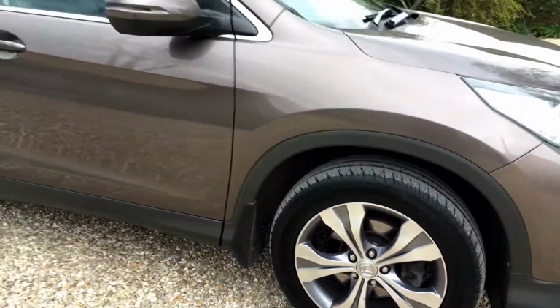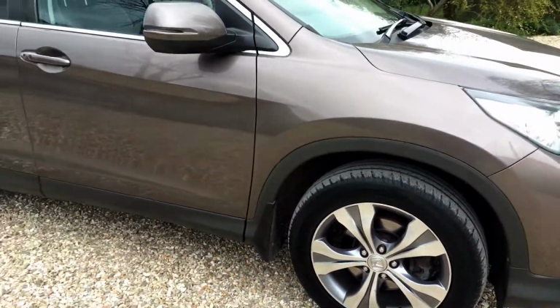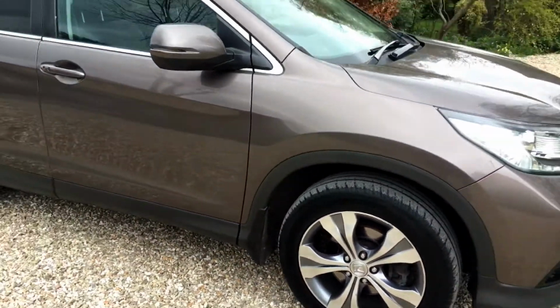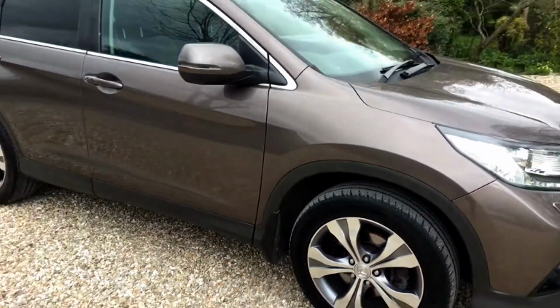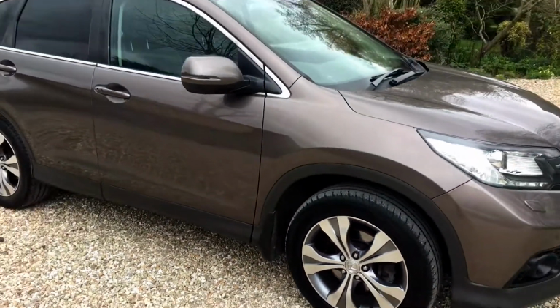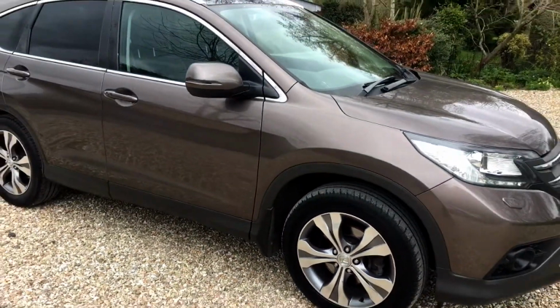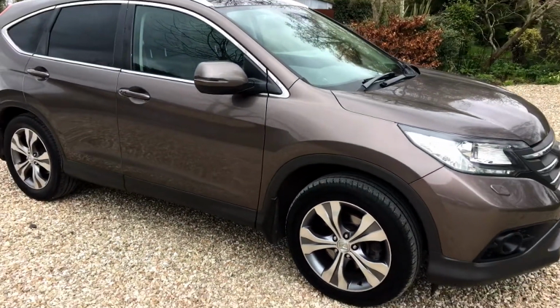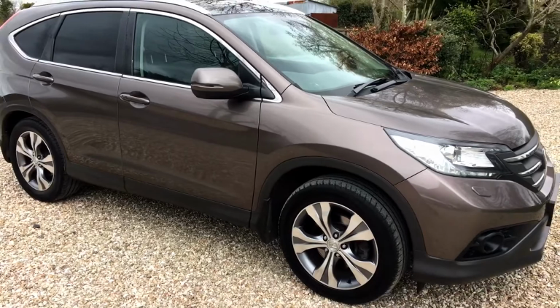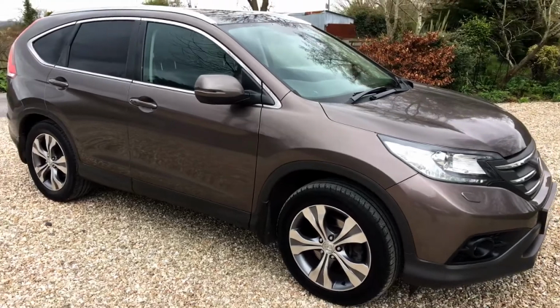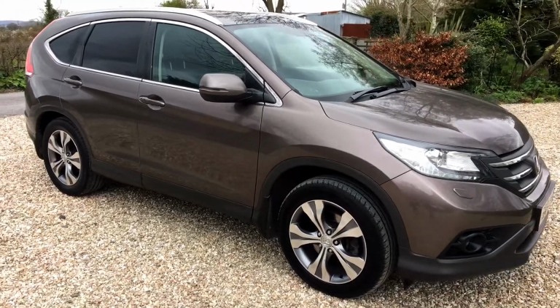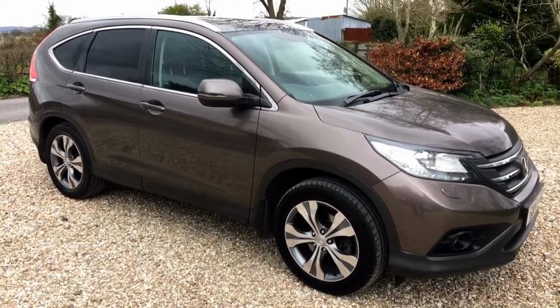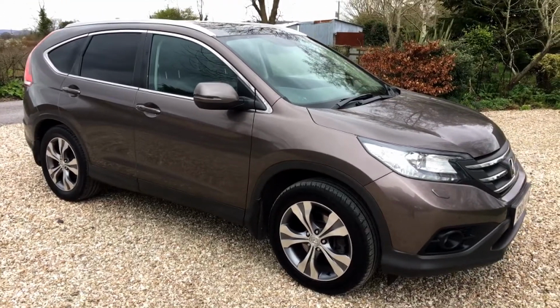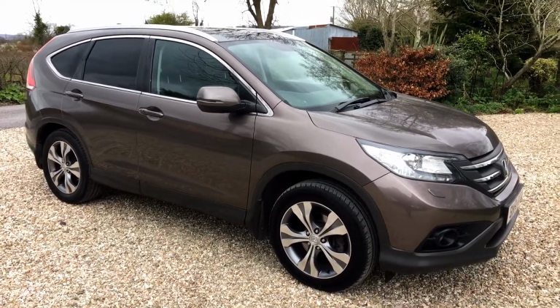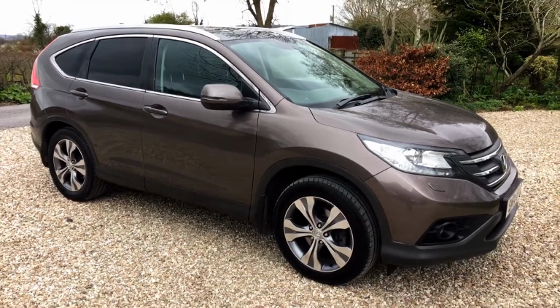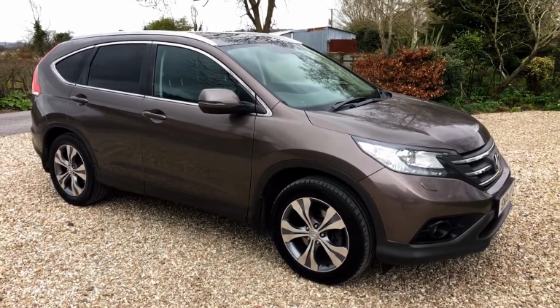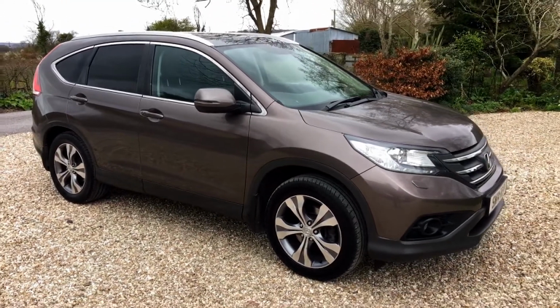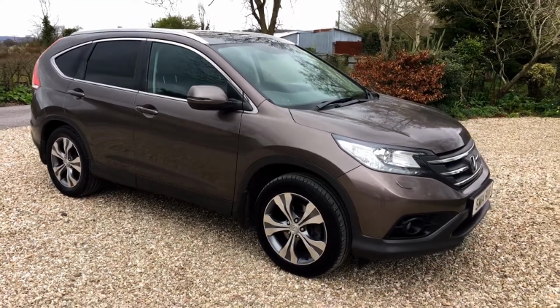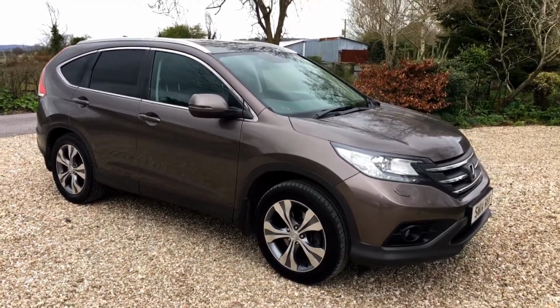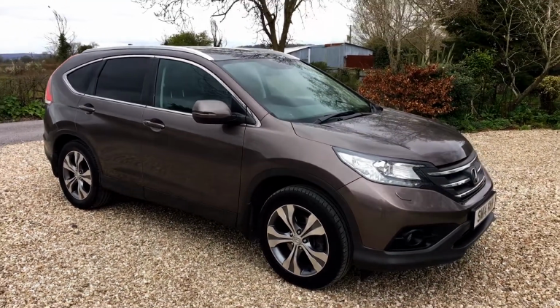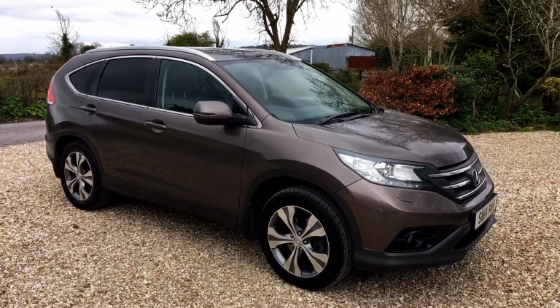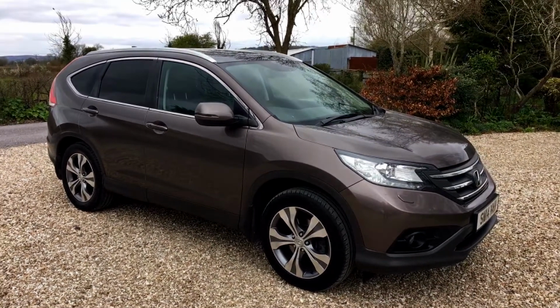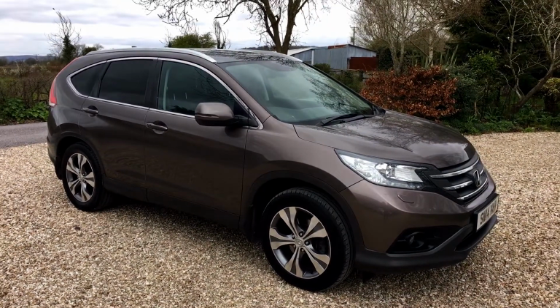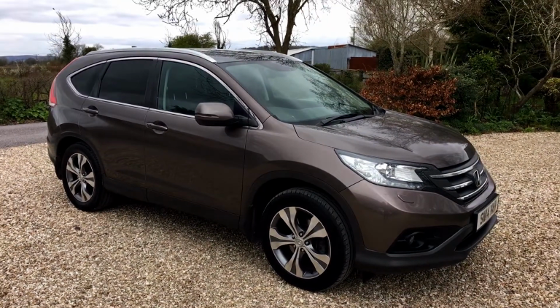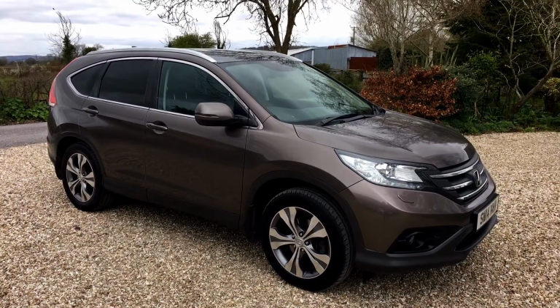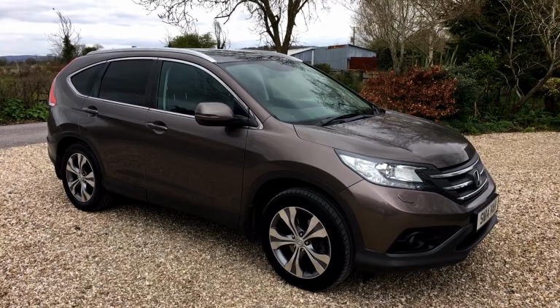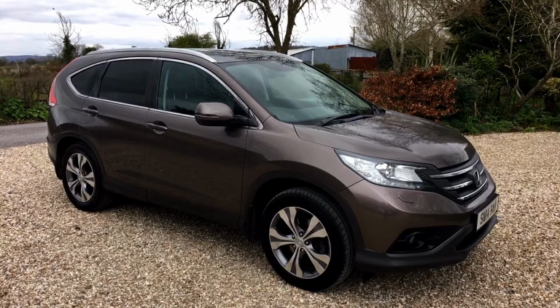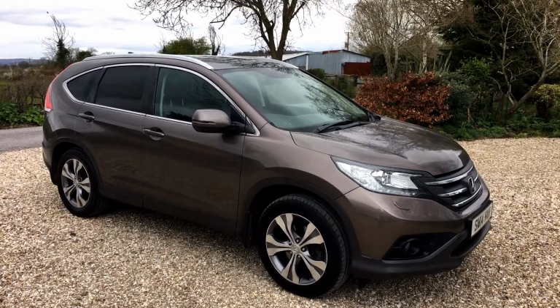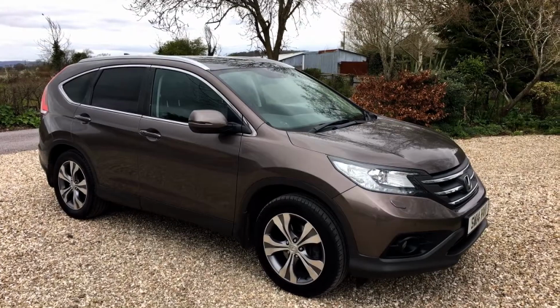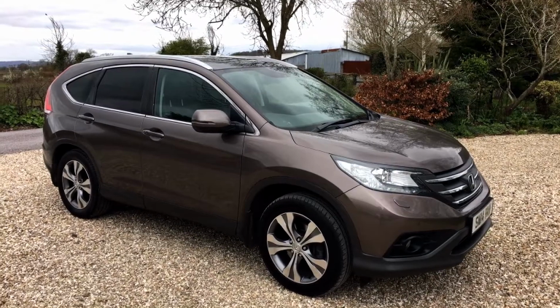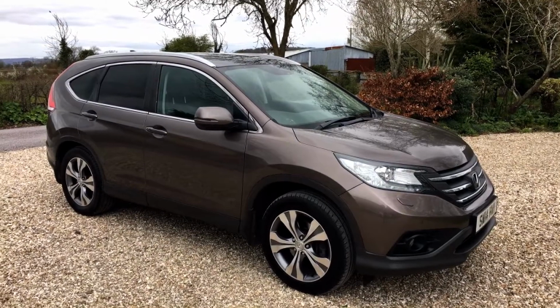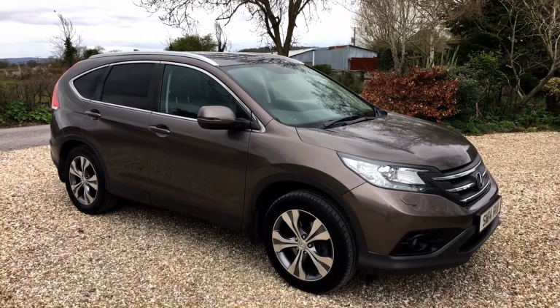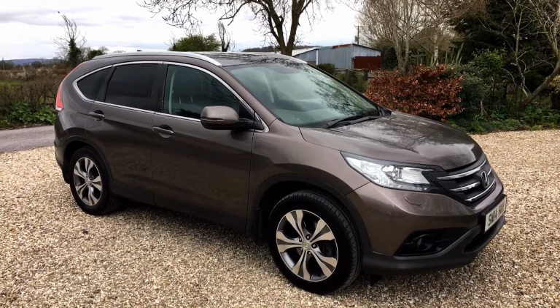It is in really lovely condition for a kind of six, seven-year-old car, notwithstanding there will be the odd sort of light little mark which you'd expect to see on any car.